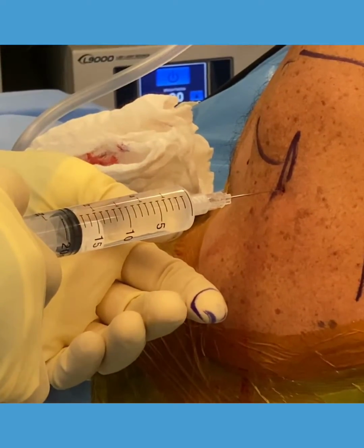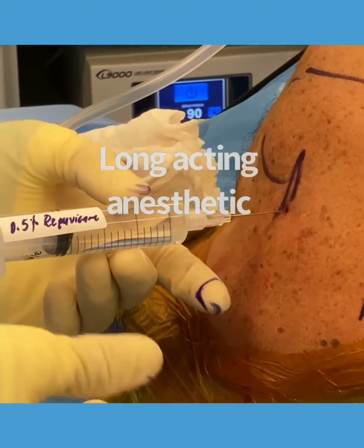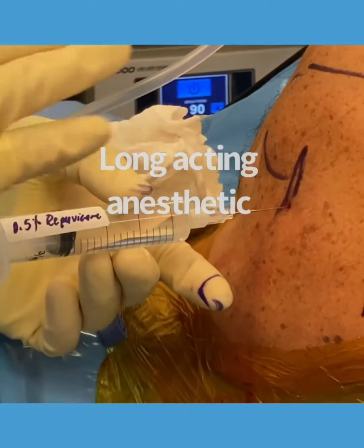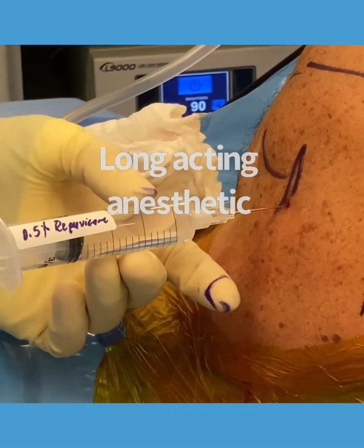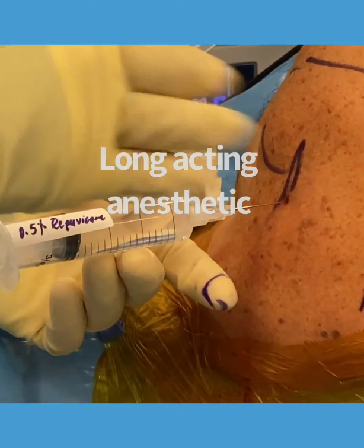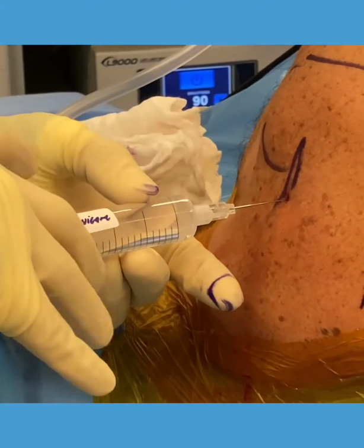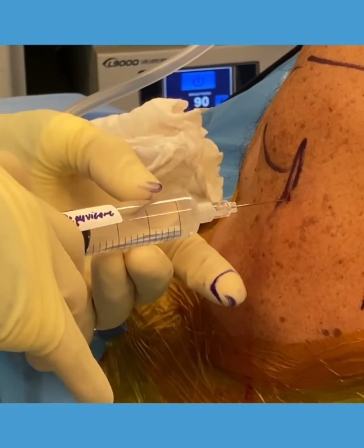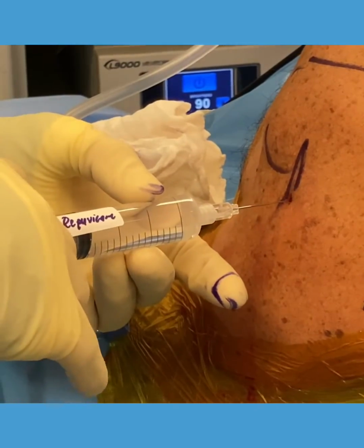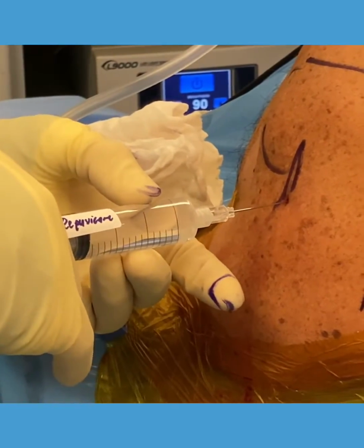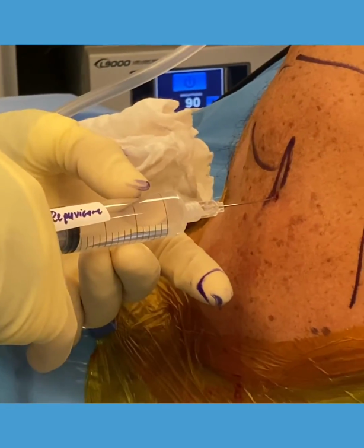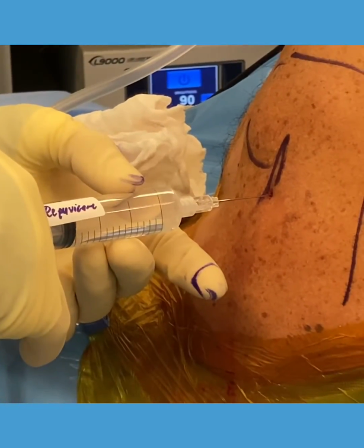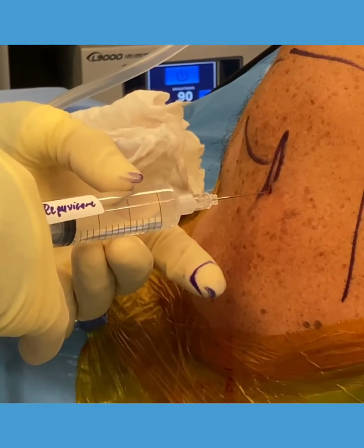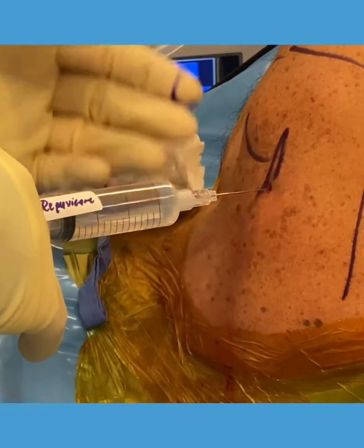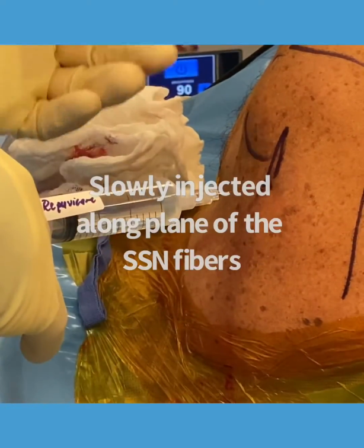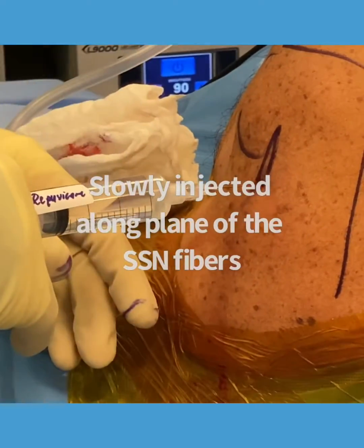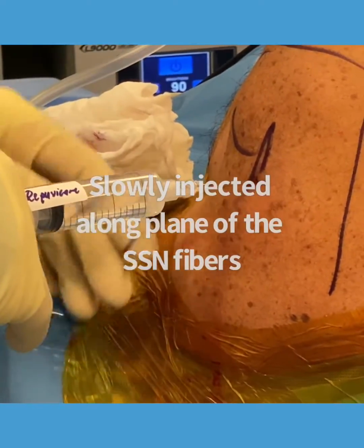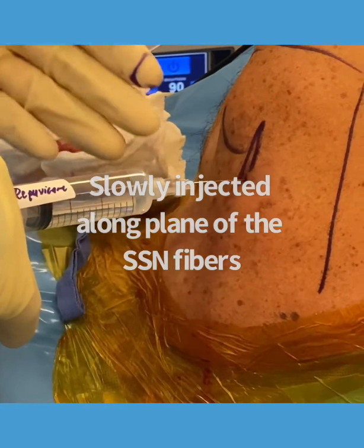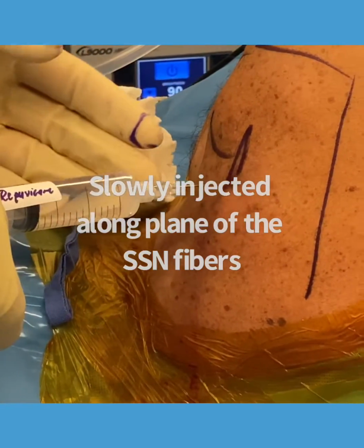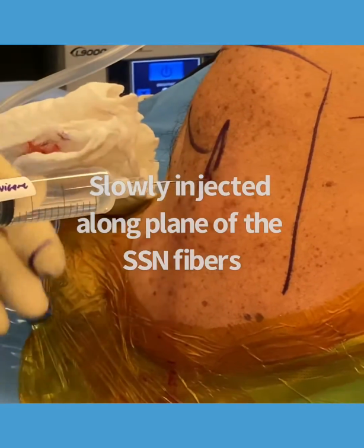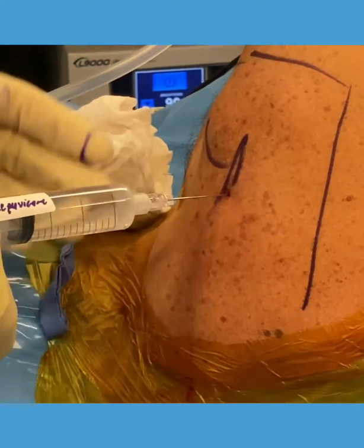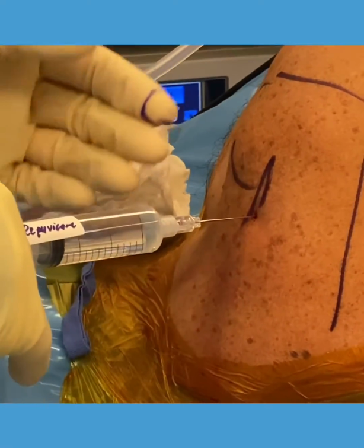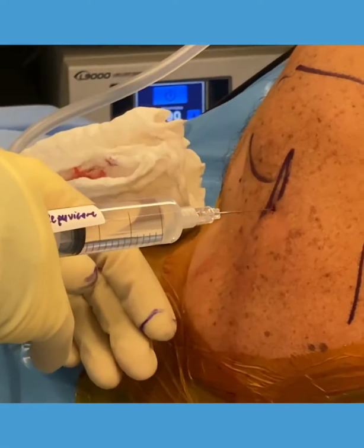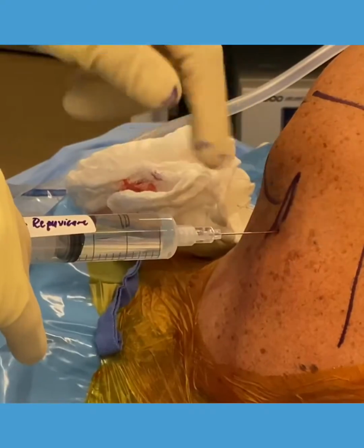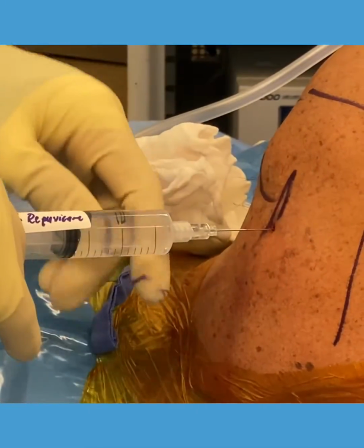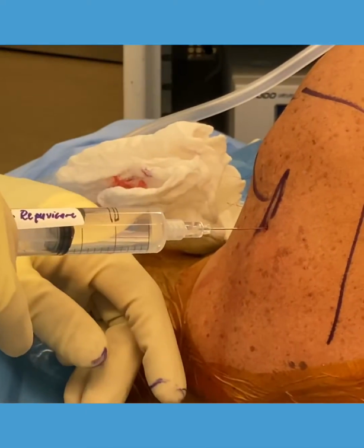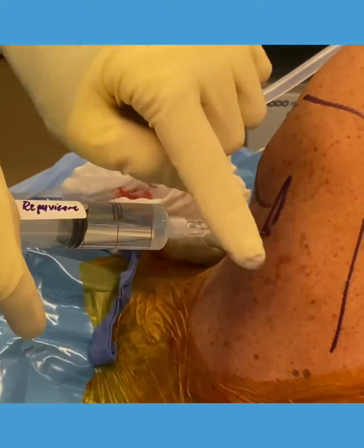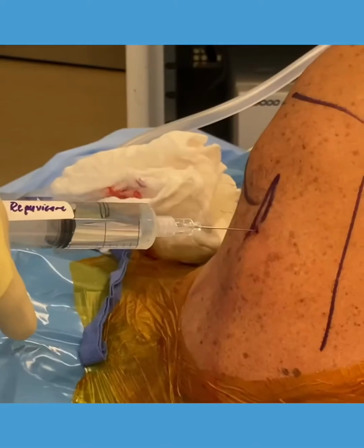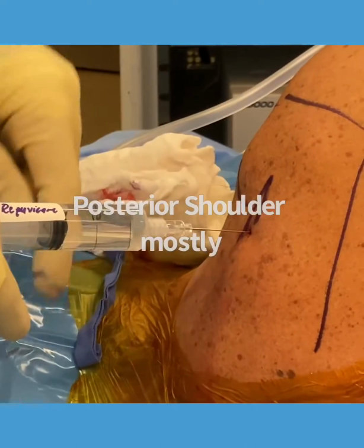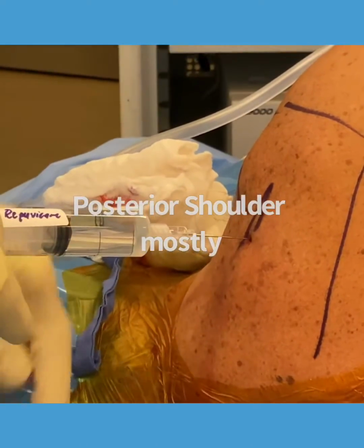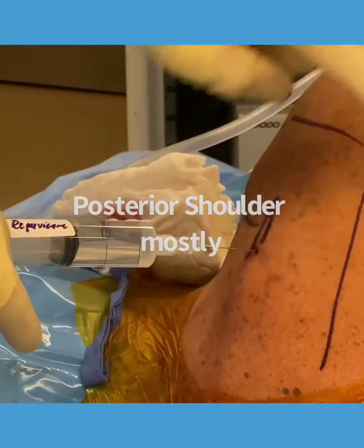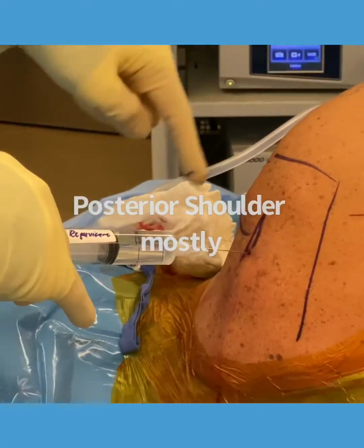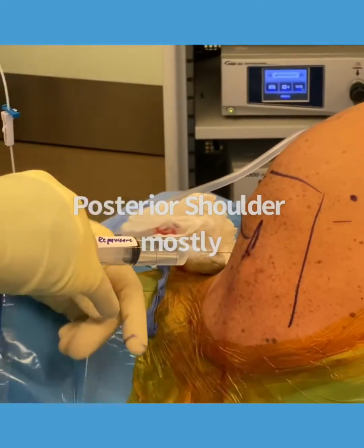The 2% lidocaine is tracking under the muscle belly, along the bone. And that's where the suprascapular nerve travels under the spinal glenoid notch. You get a nice local block in this area.